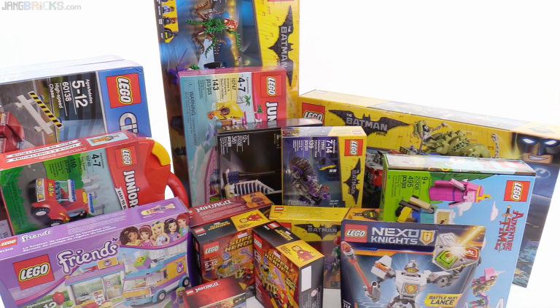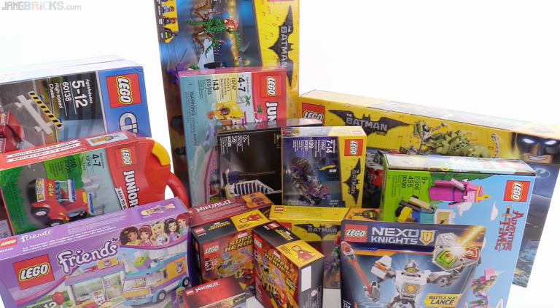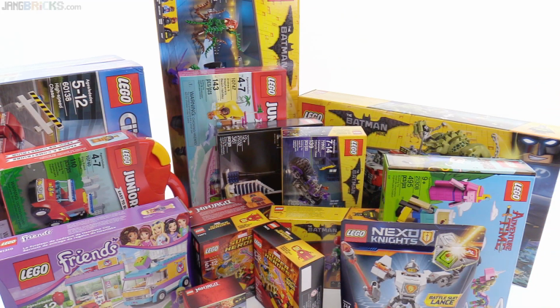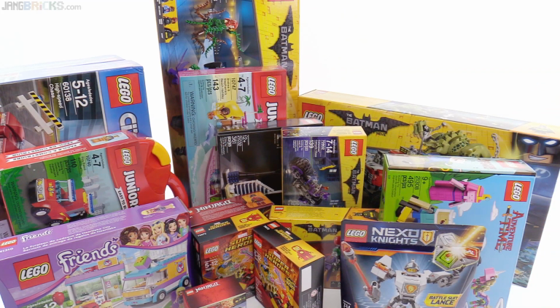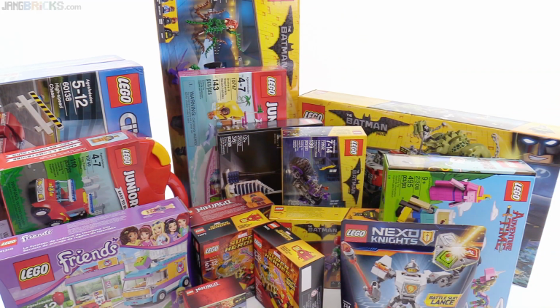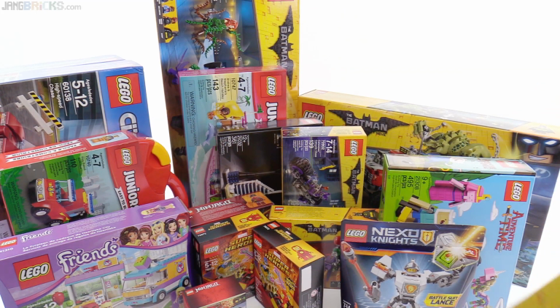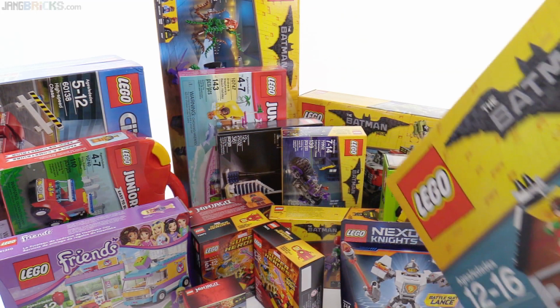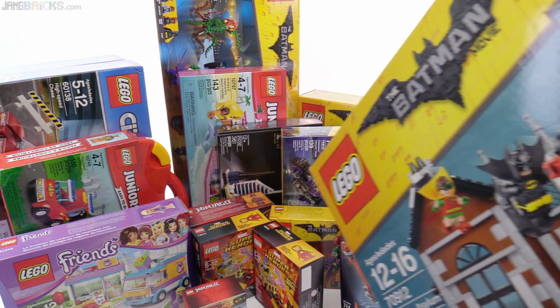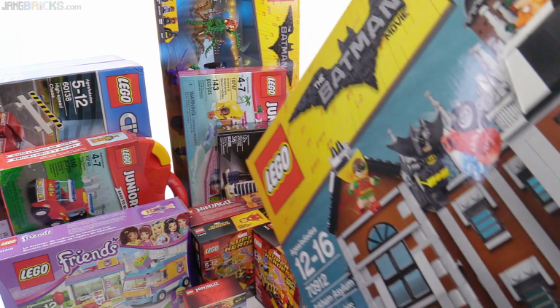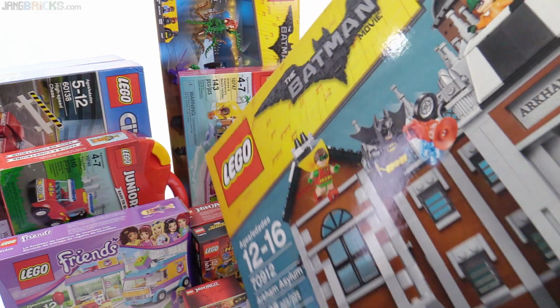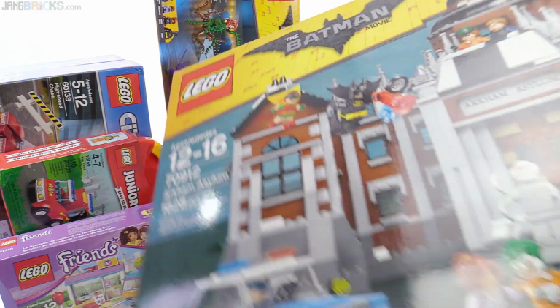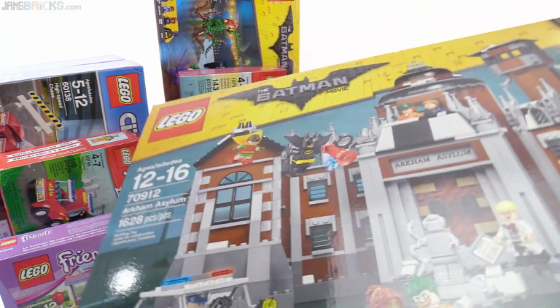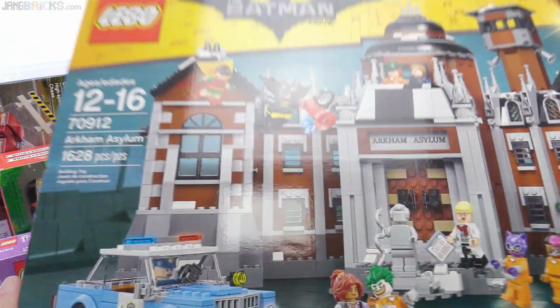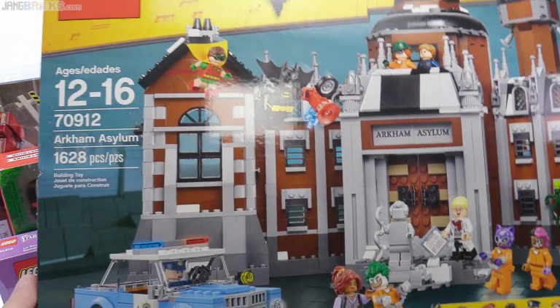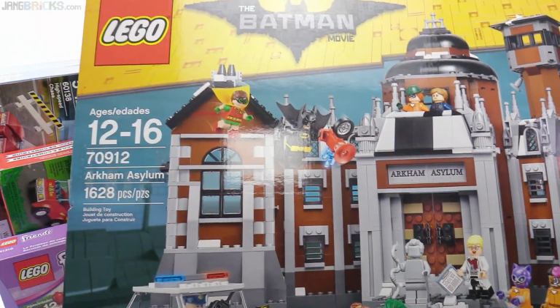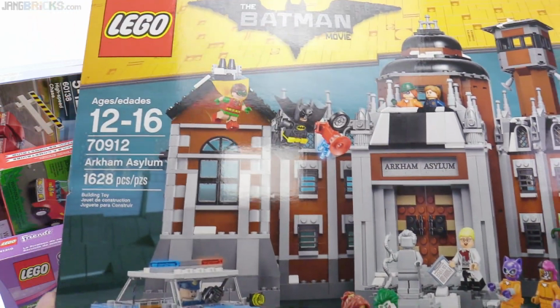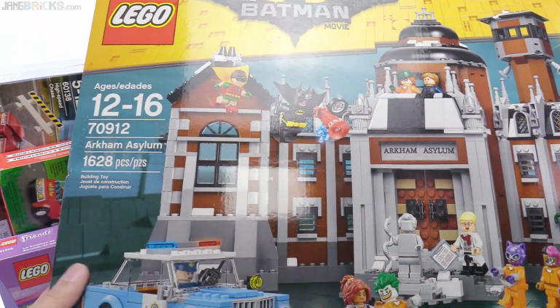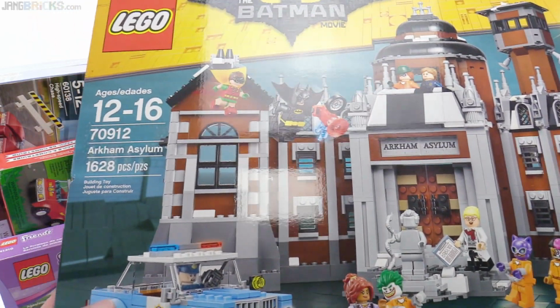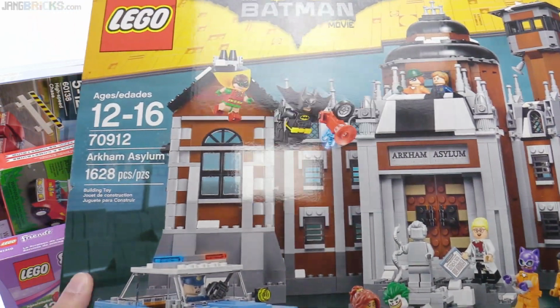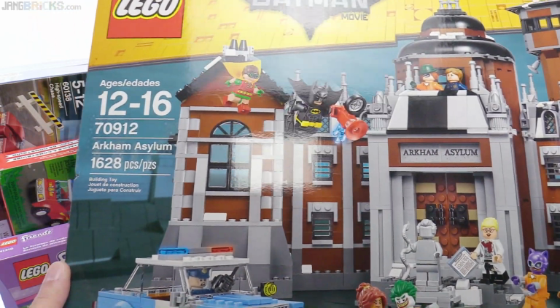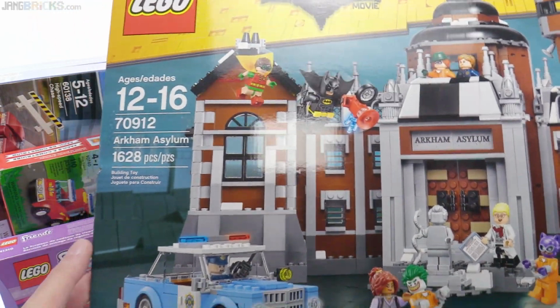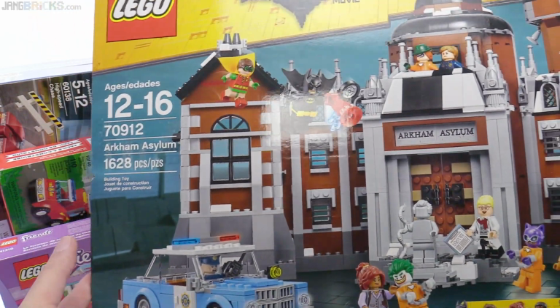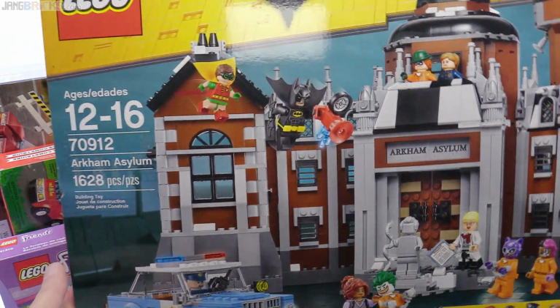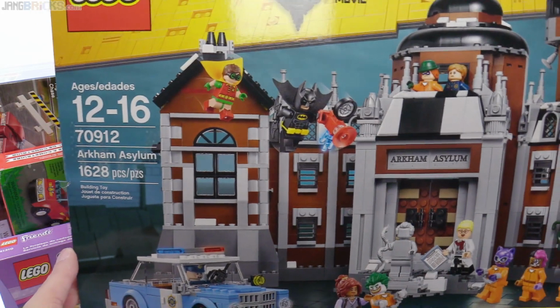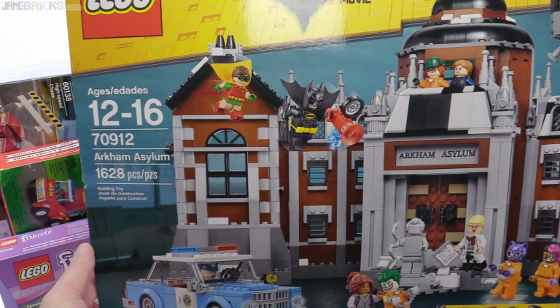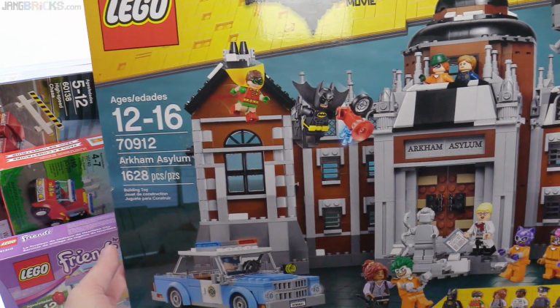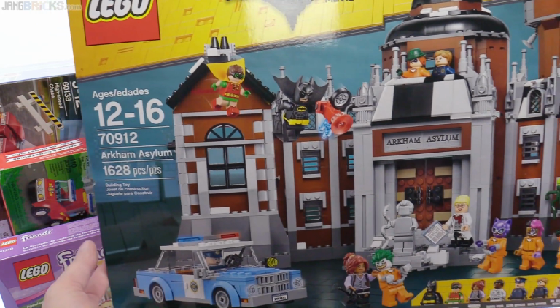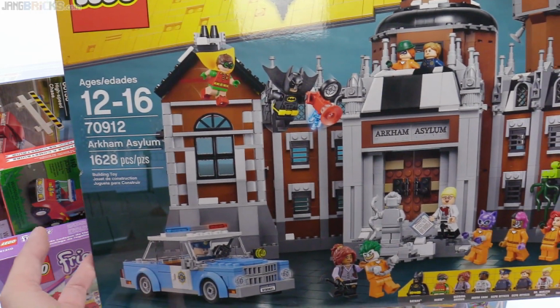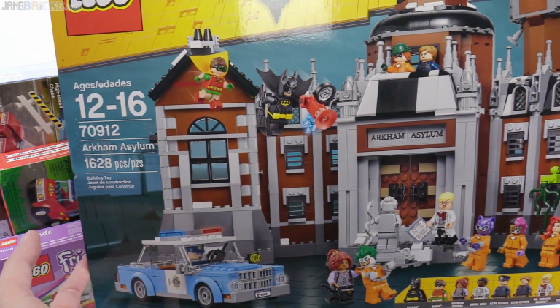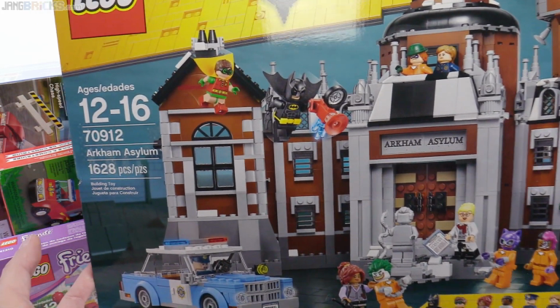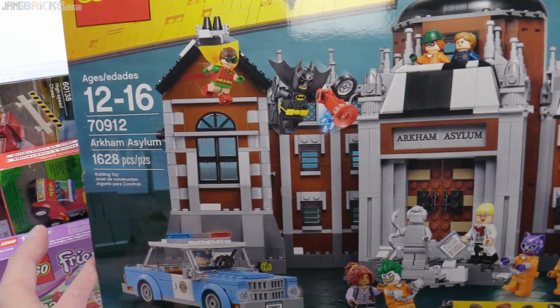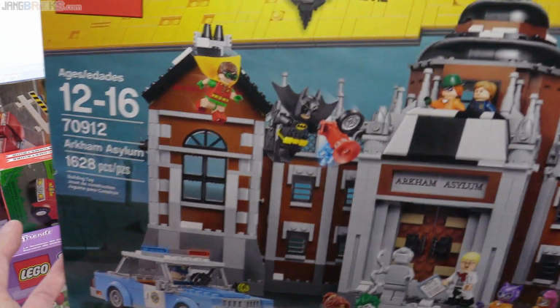I think I got it. I got it — Arkham Asylum. Why did they make these boxes so shiny this time? It's reflecting everything. The big Arkham Asylum set. So that's going to take some serious work to build. Thank you very much.